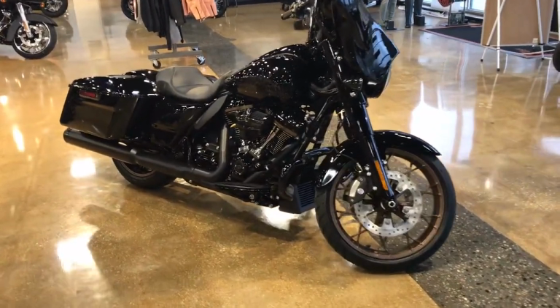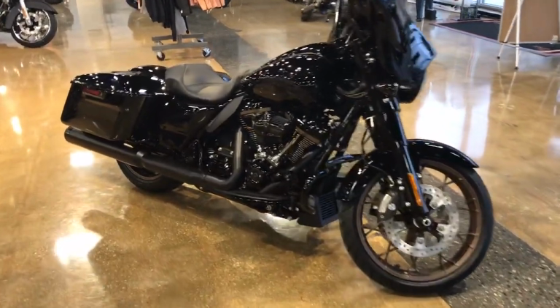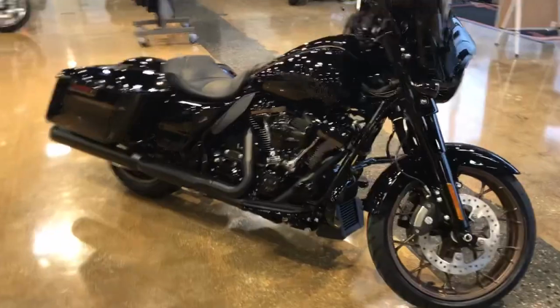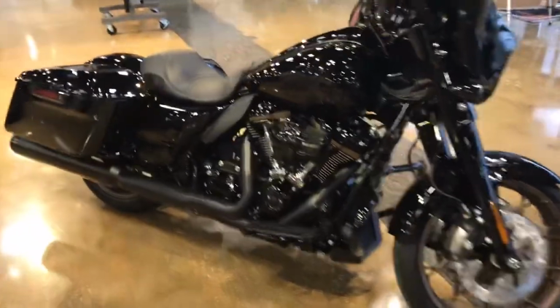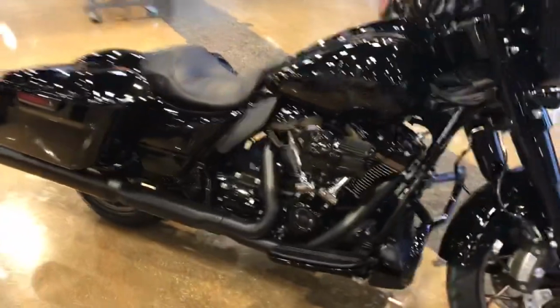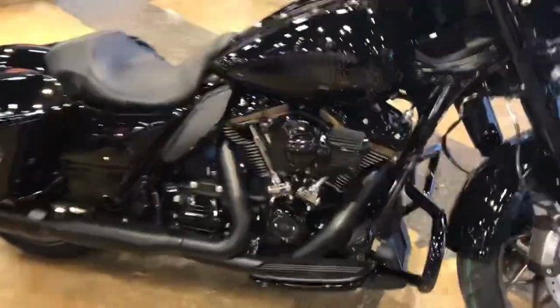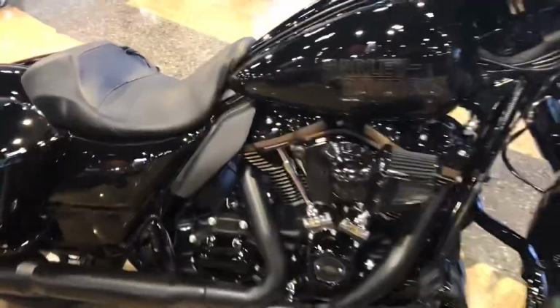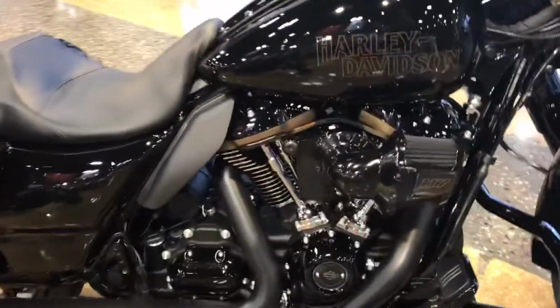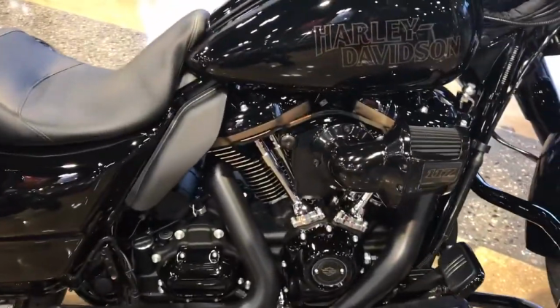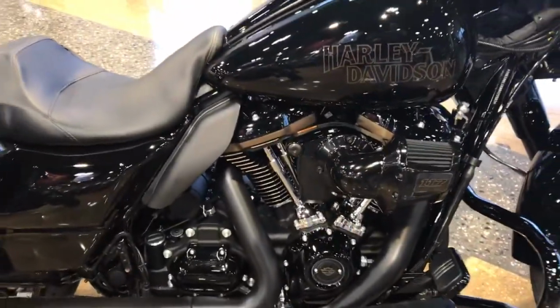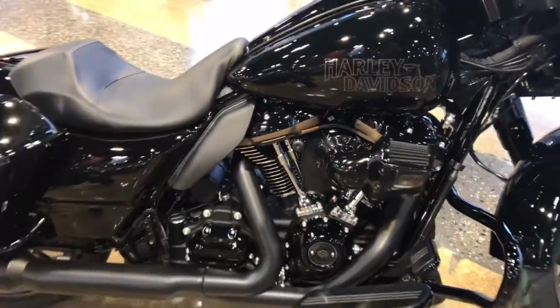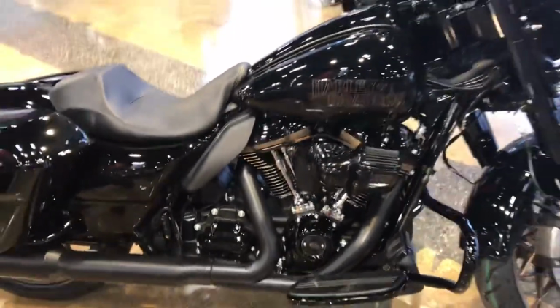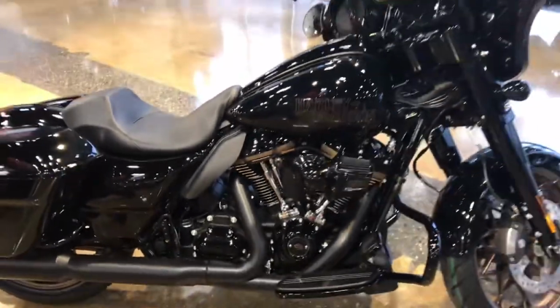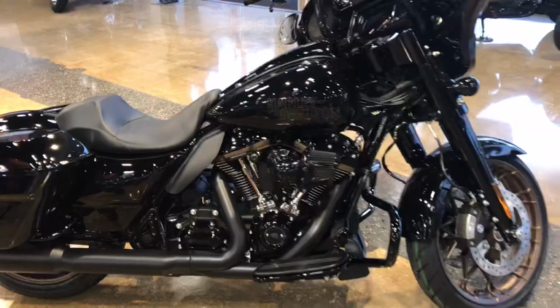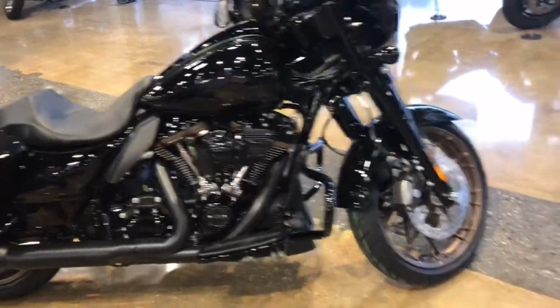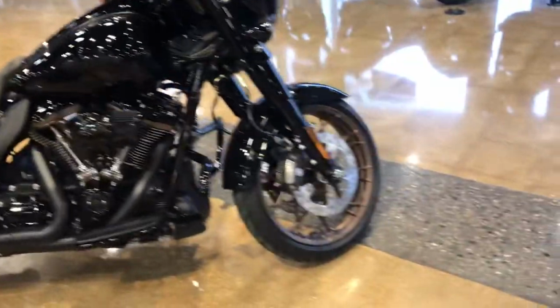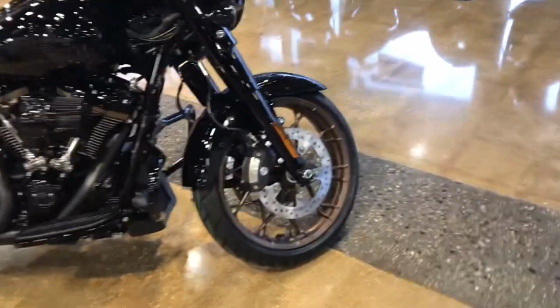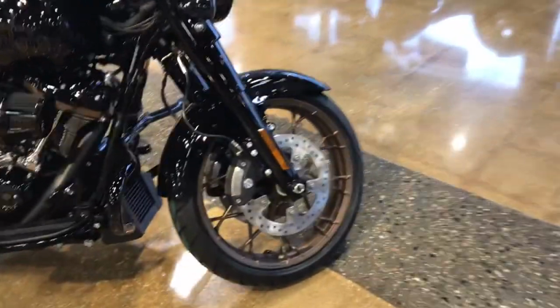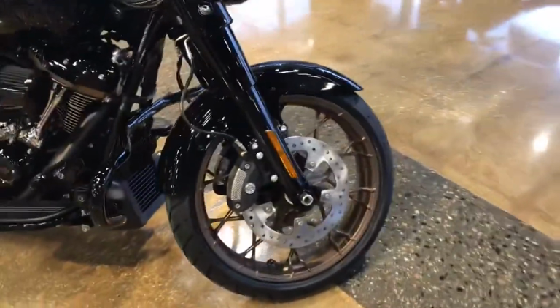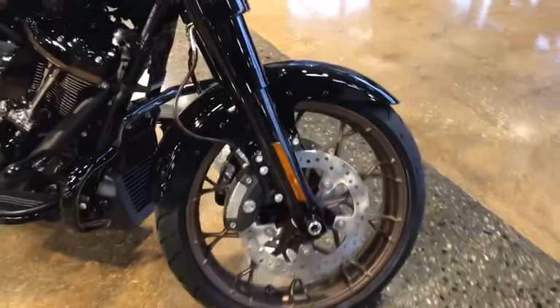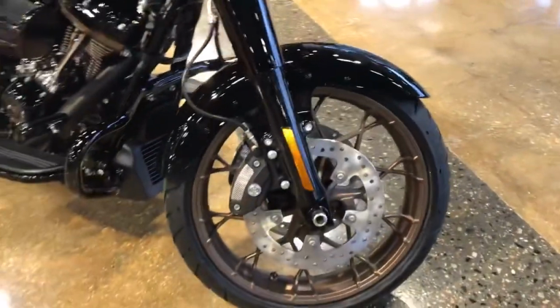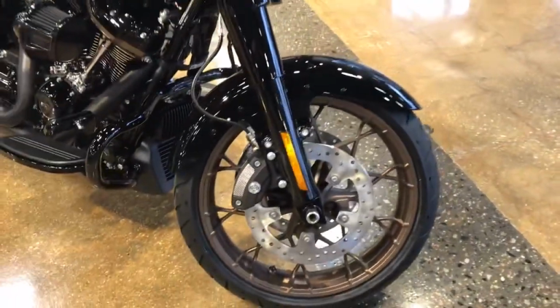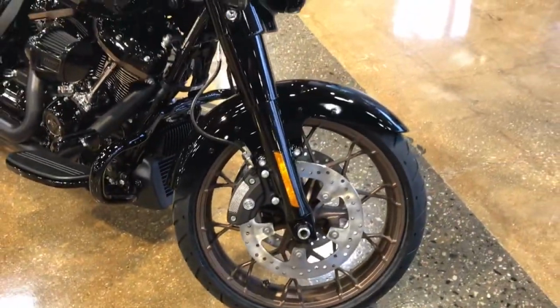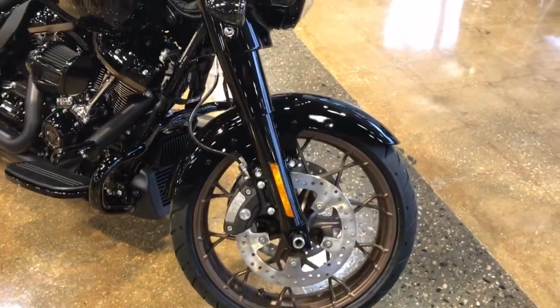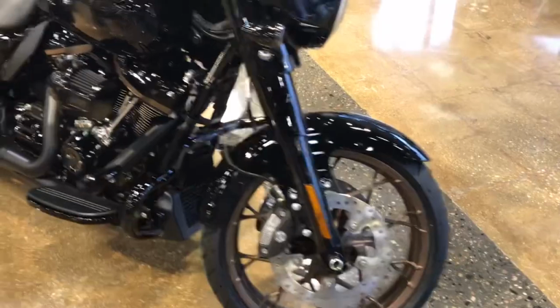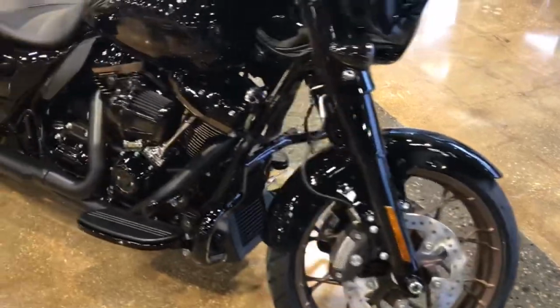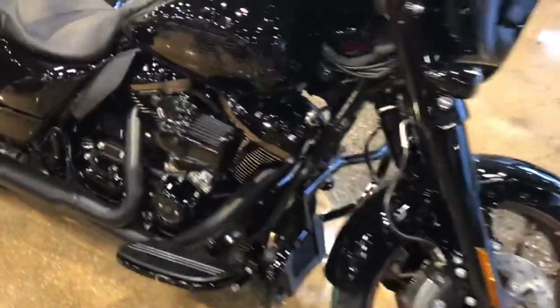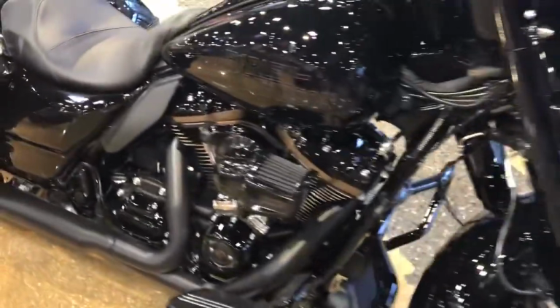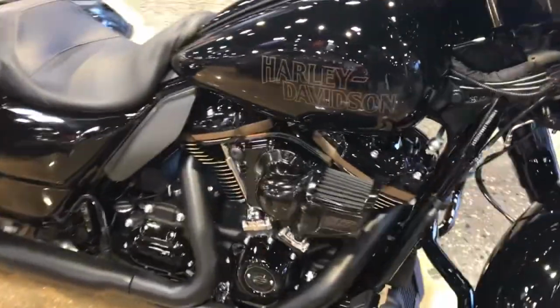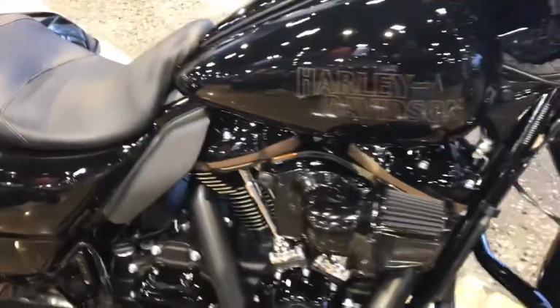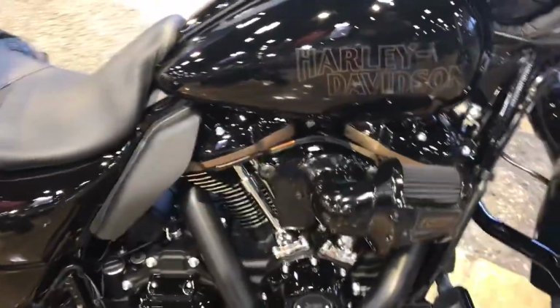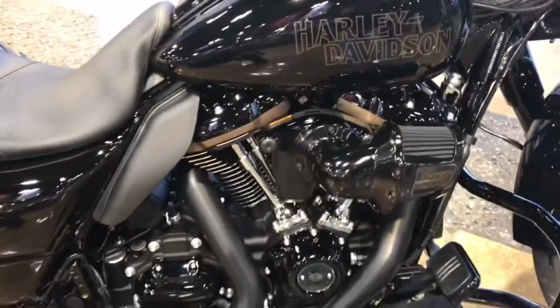The Street Glide ST comes with the 117 Milwaukee 8 motor on it. It also comes with the gold rims, the low-profile front fender, and your heavy breather.